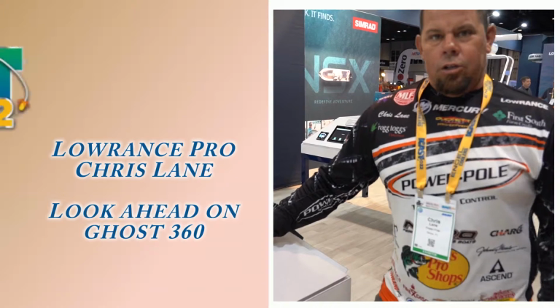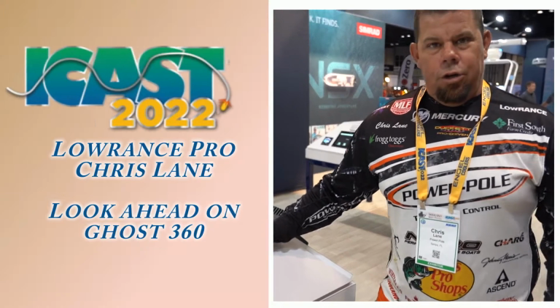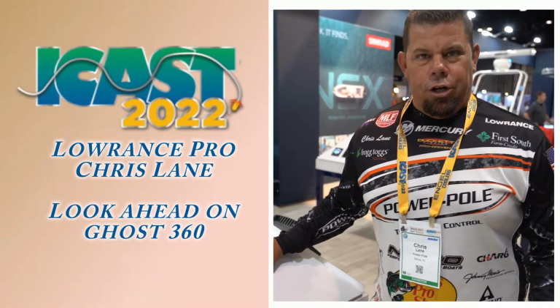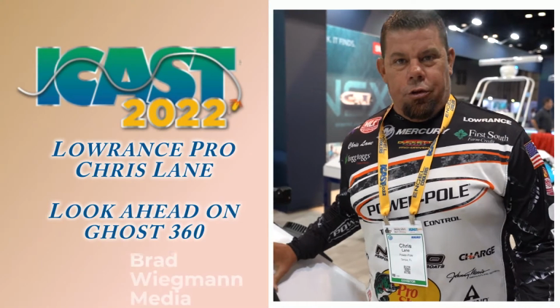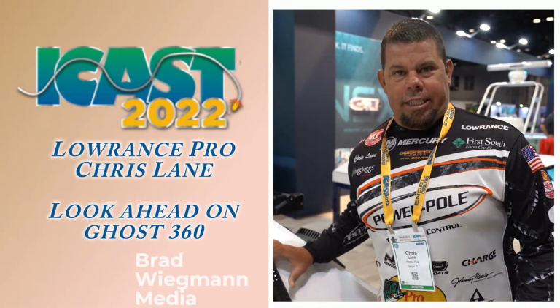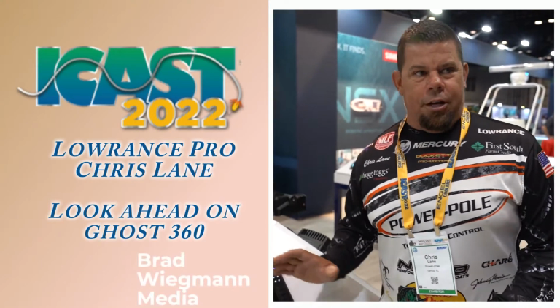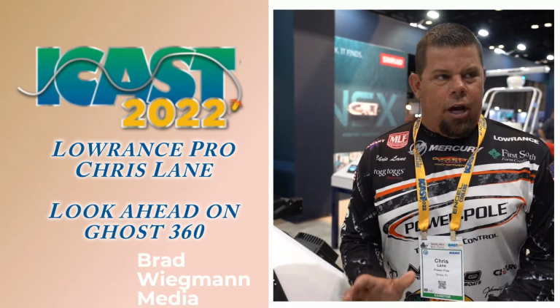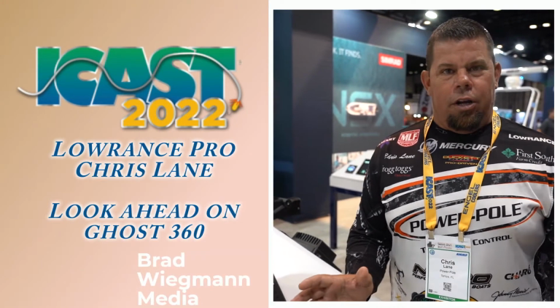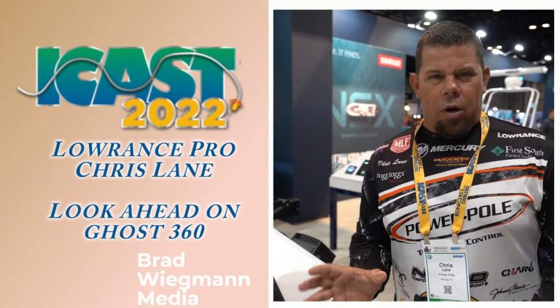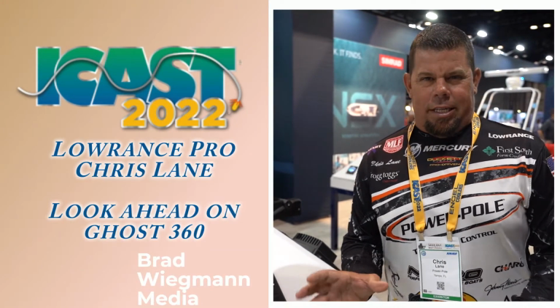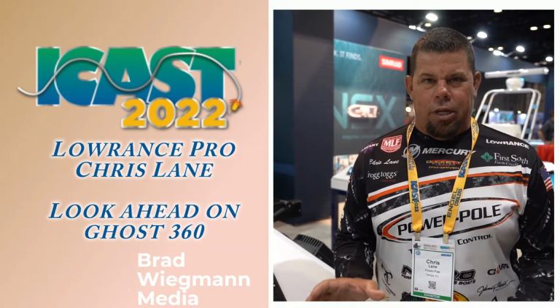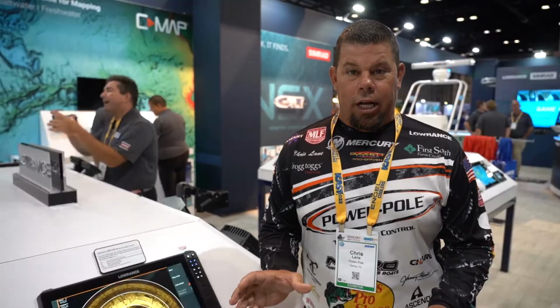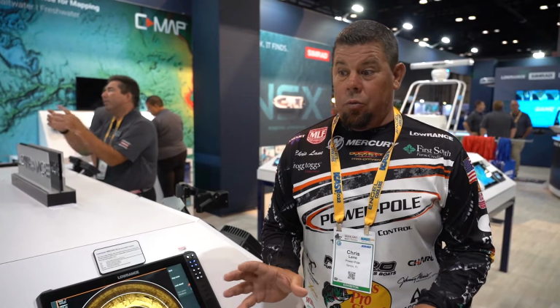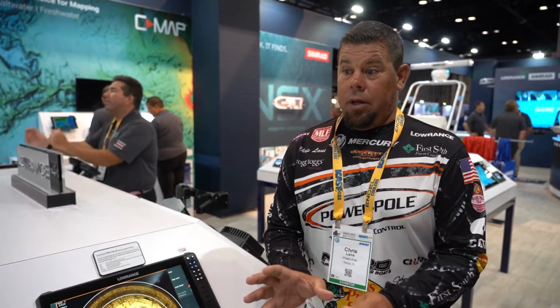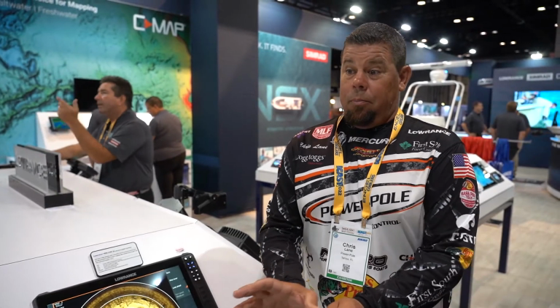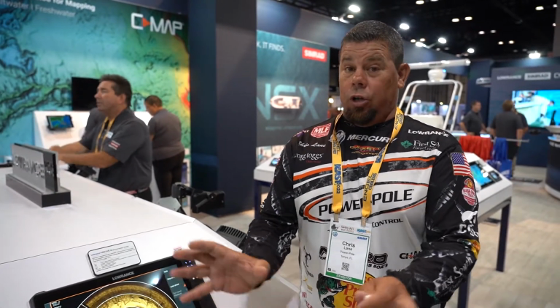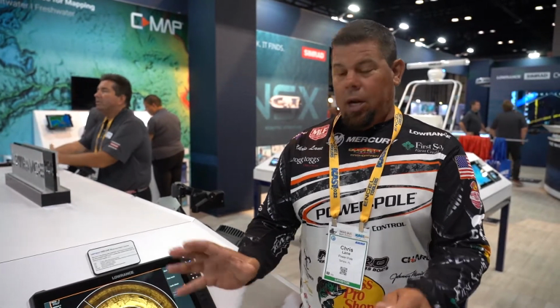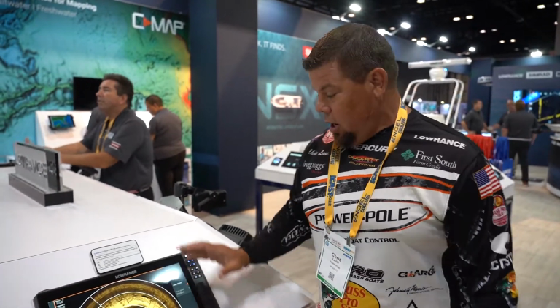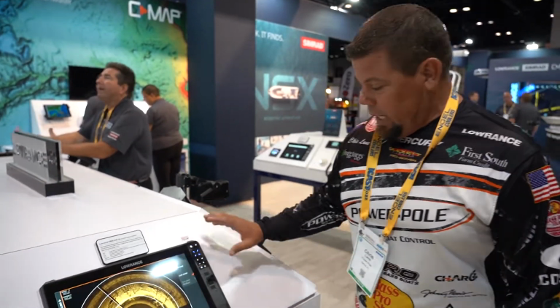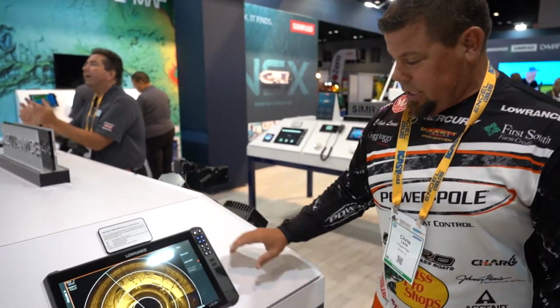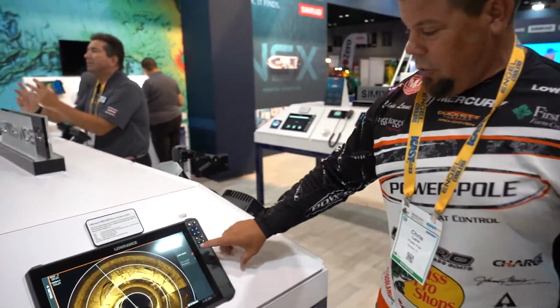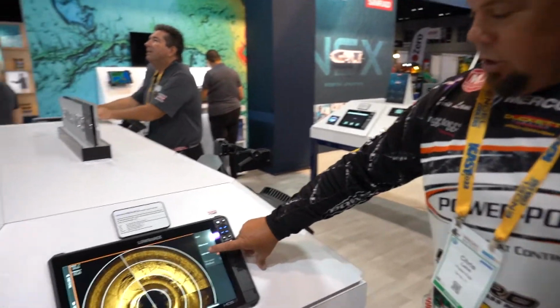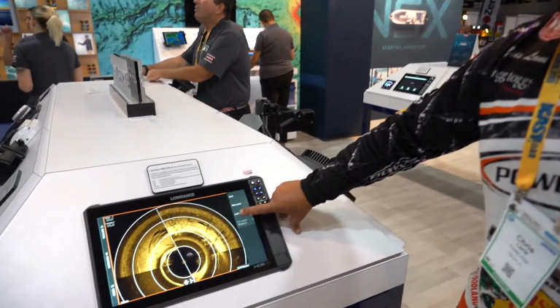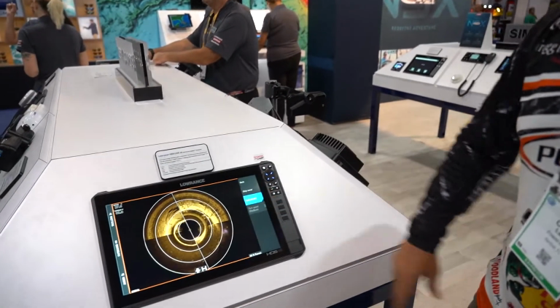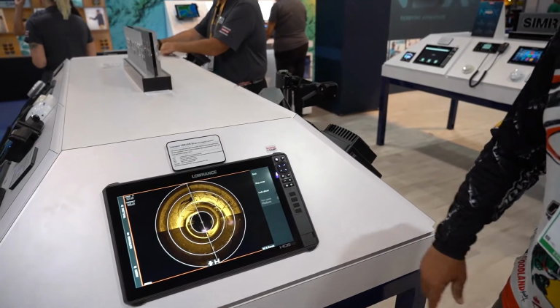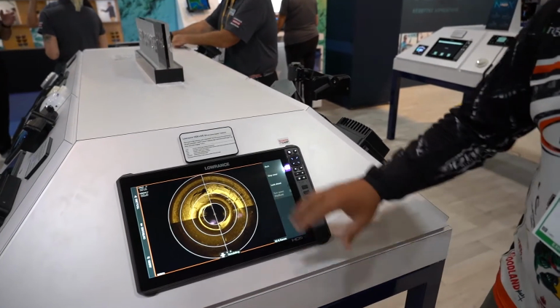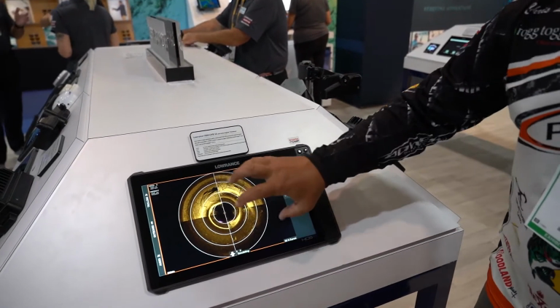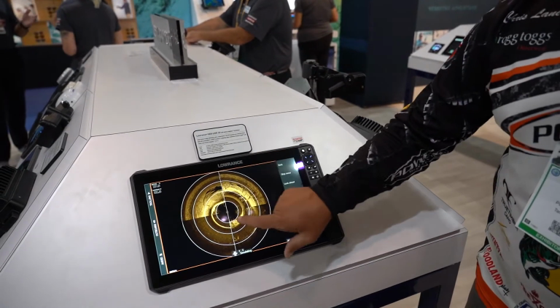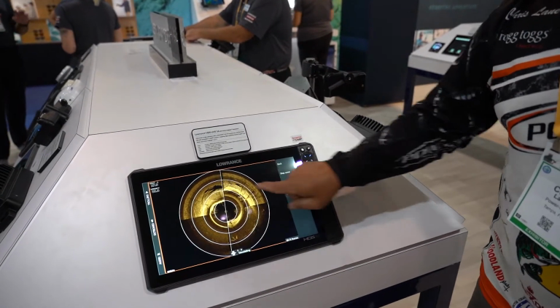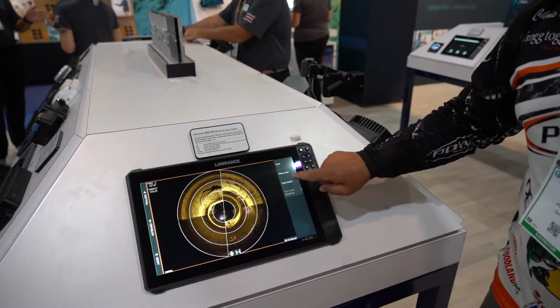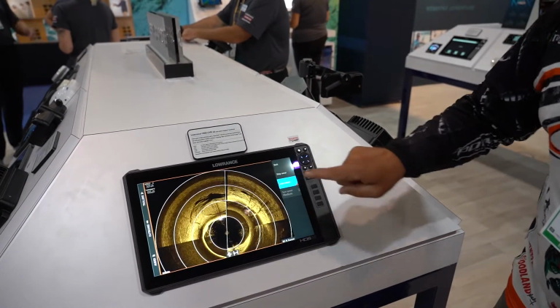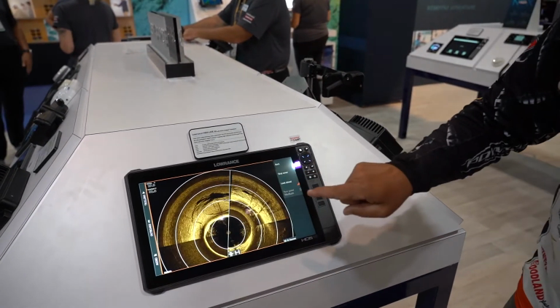When you're using your Ghost 360 and trying to figure out what you're looking at and you want to get the picture a lot bigger, Lowrance makes this so easy. All you have to do is hit look ahead and it zooms in and gives you everything you want.